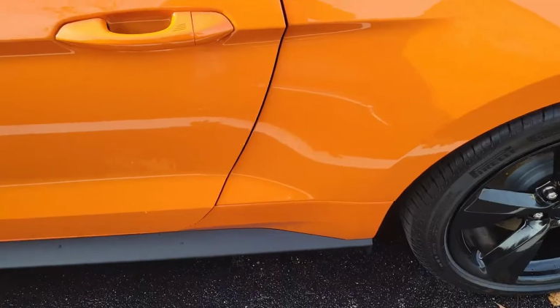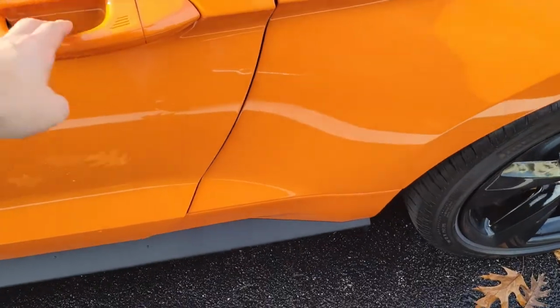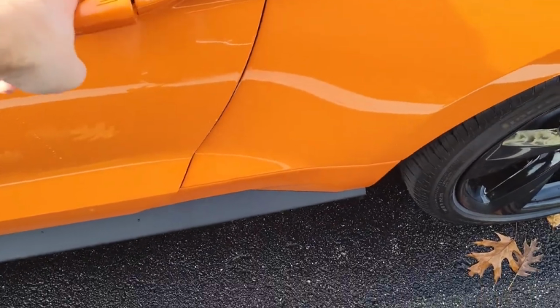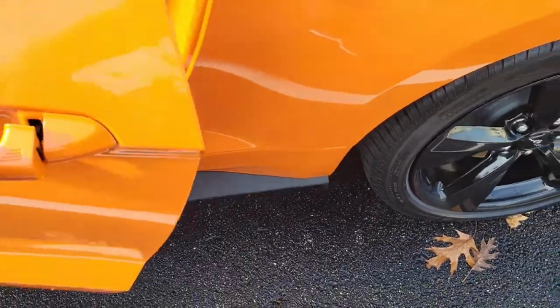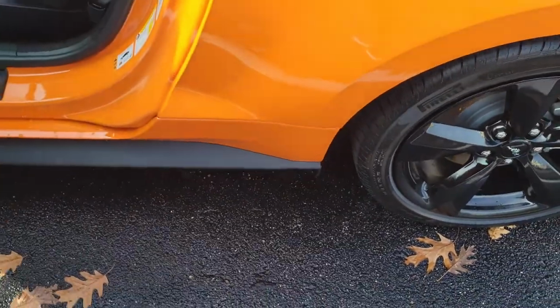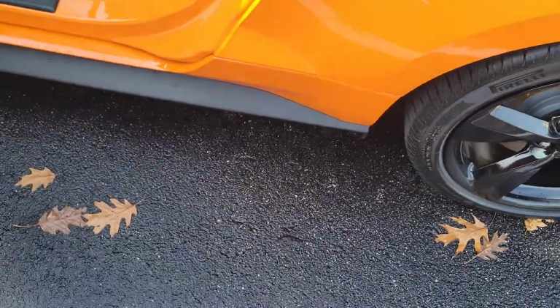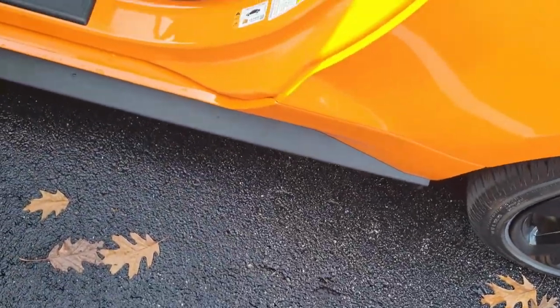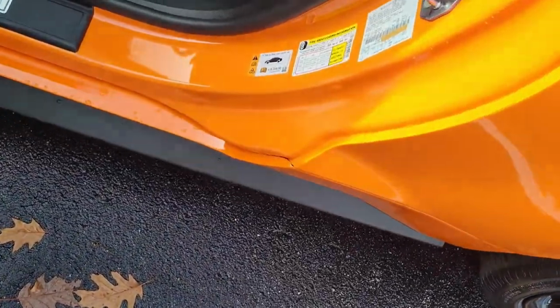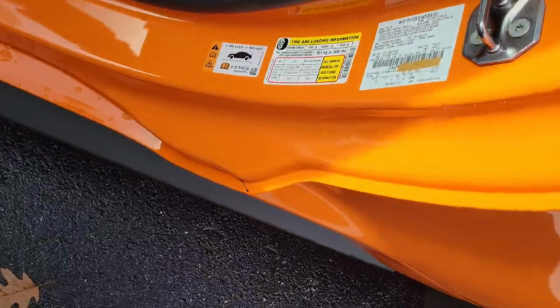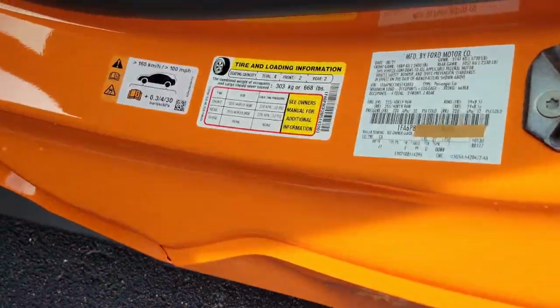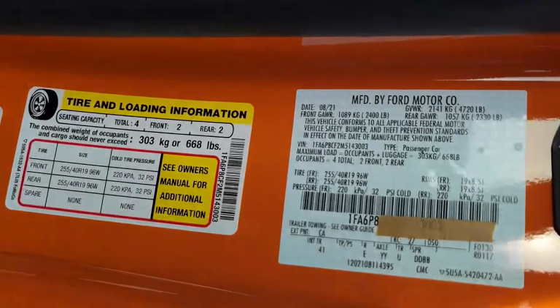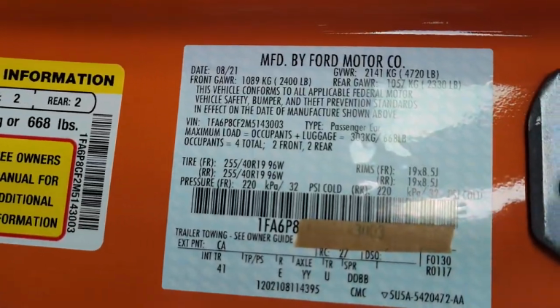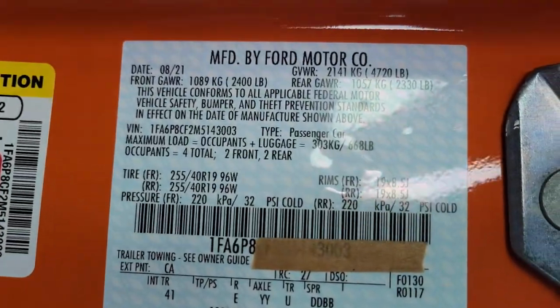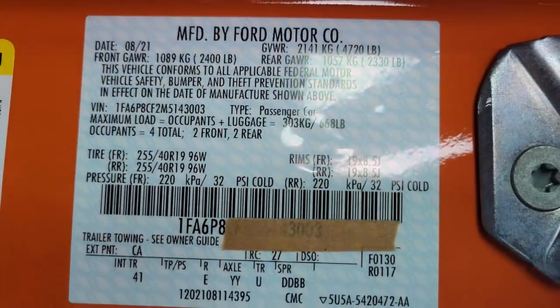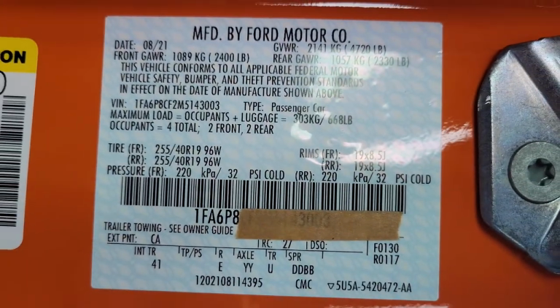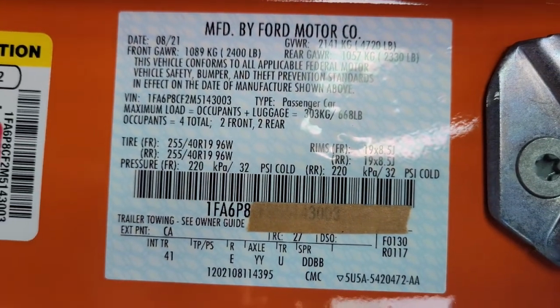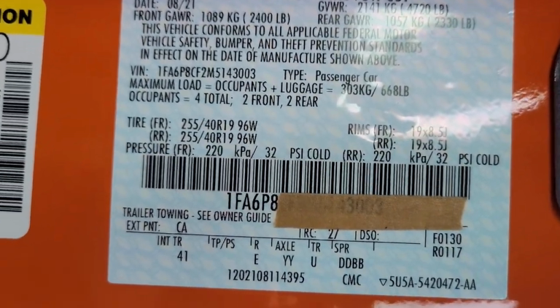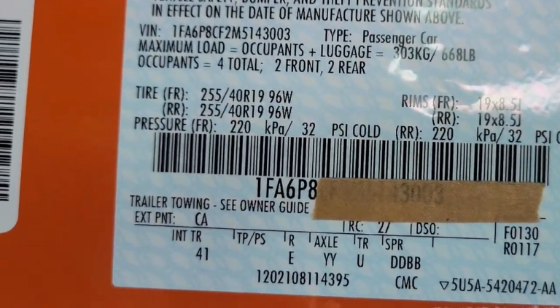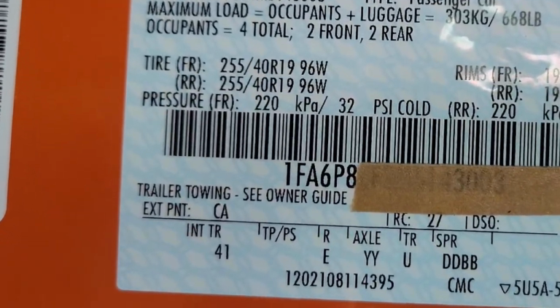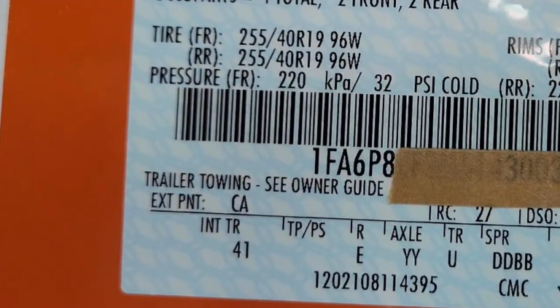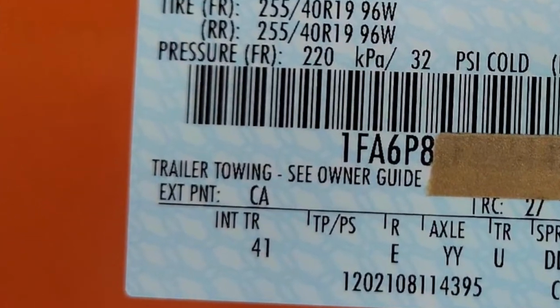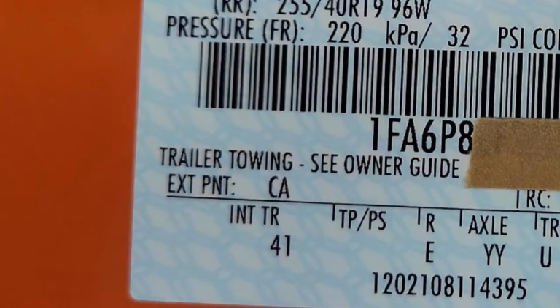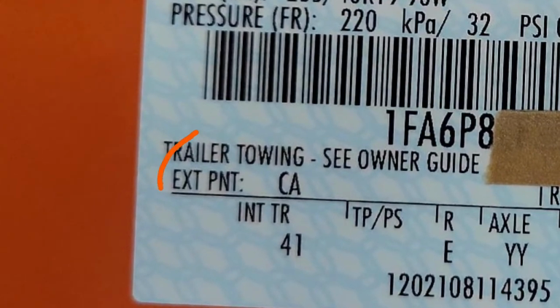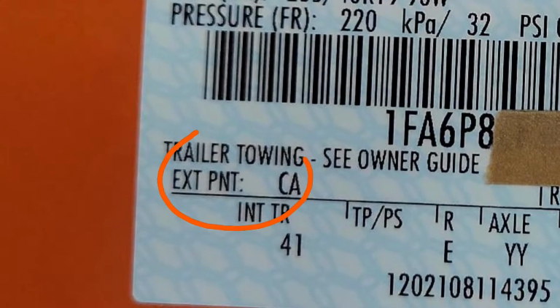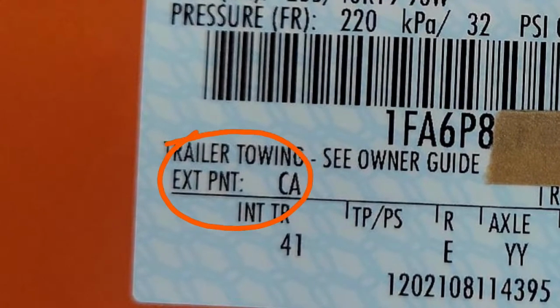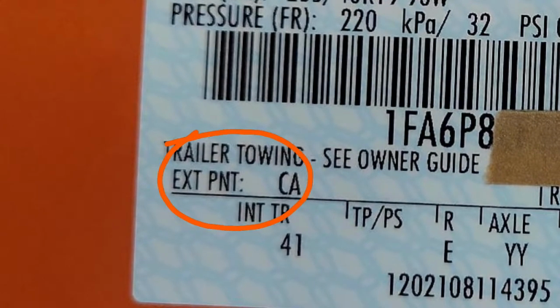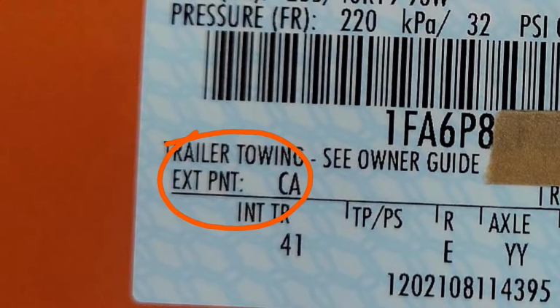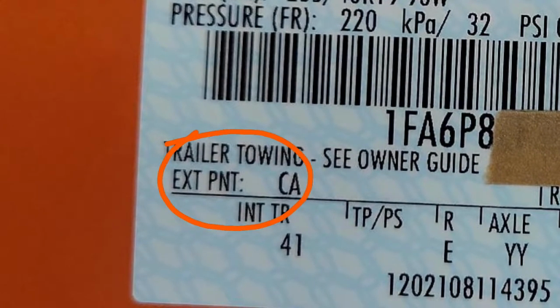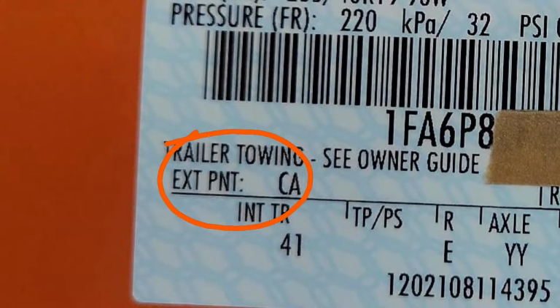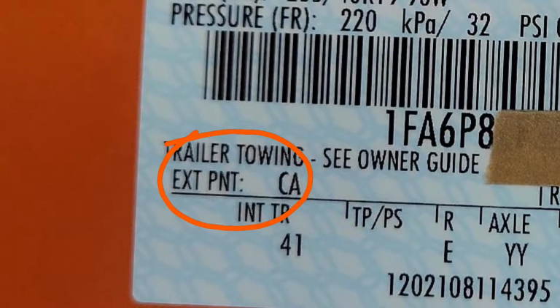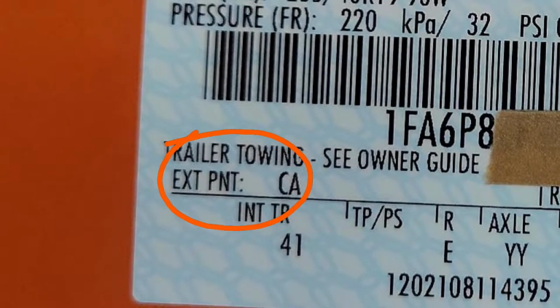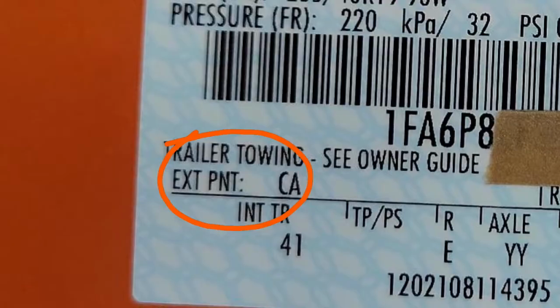The first thing we're going to do is open the car door so we can locate the paint color code on the sticker within the door jamb. We're going to zoom right in and you can see where it says EXT, external paint. For this one it is CA, so that's the paint code we're going to use to order our new paint.